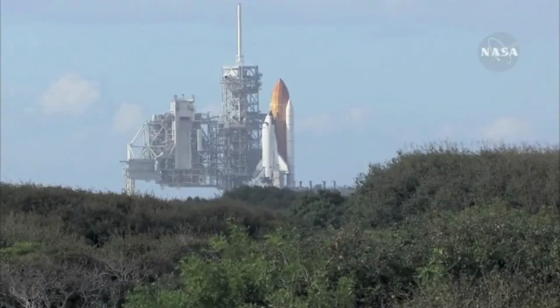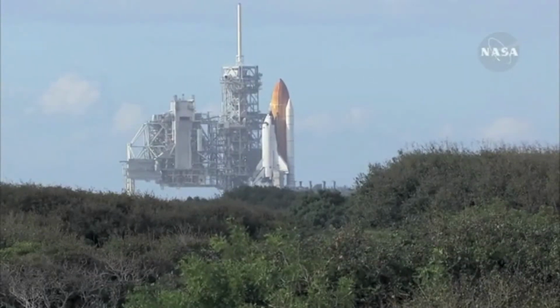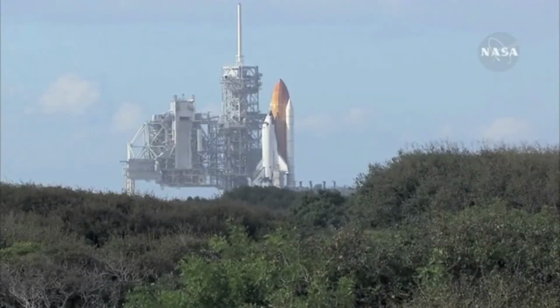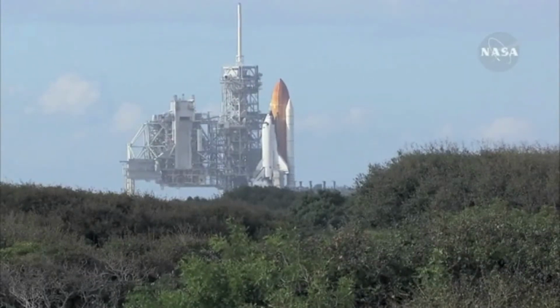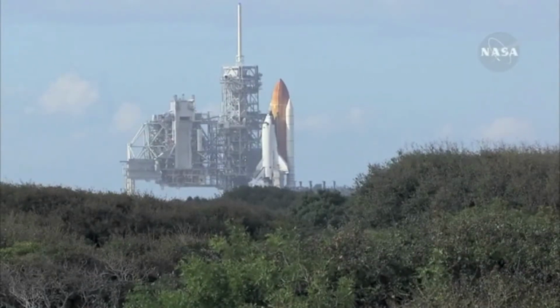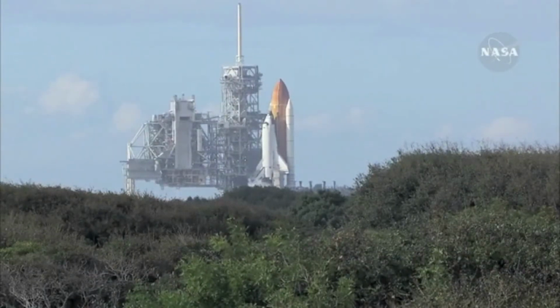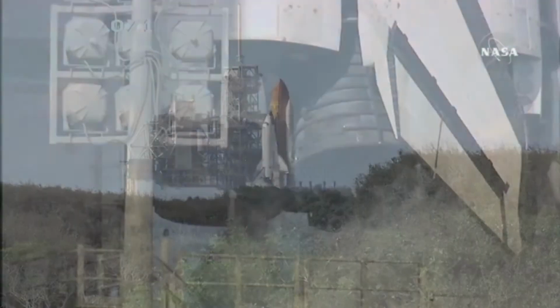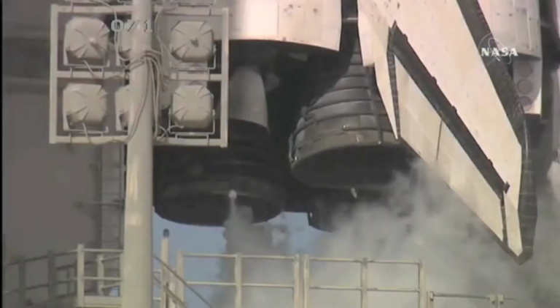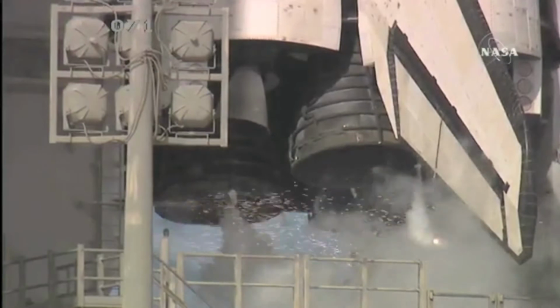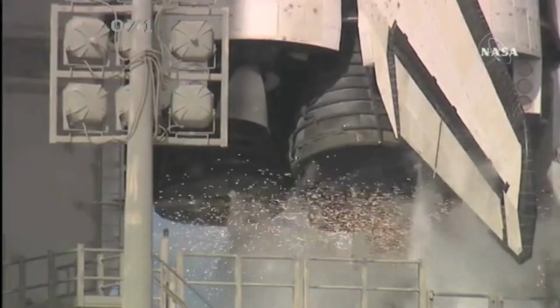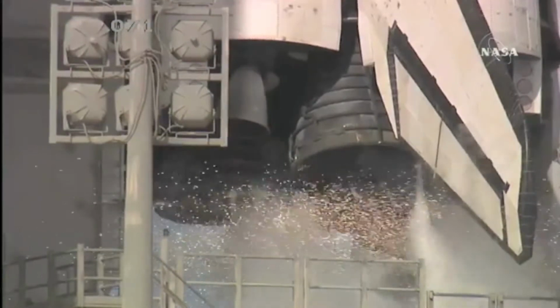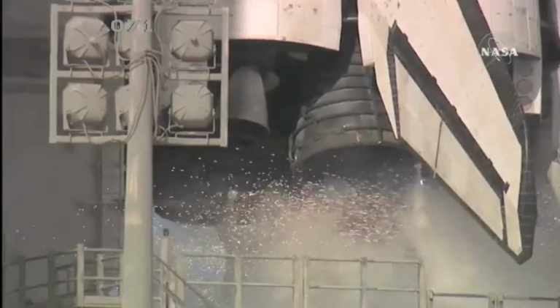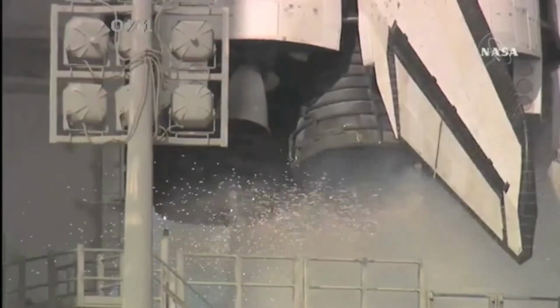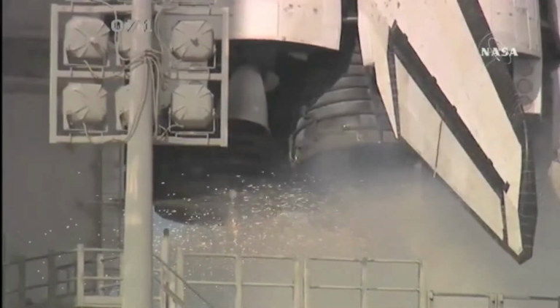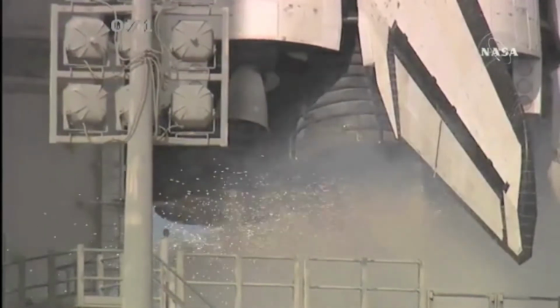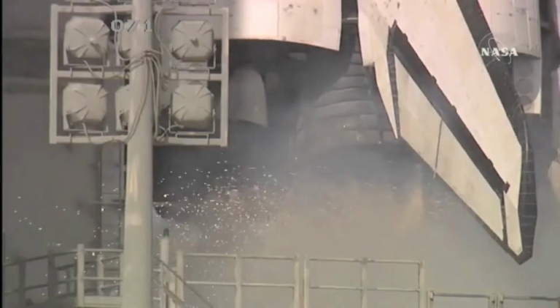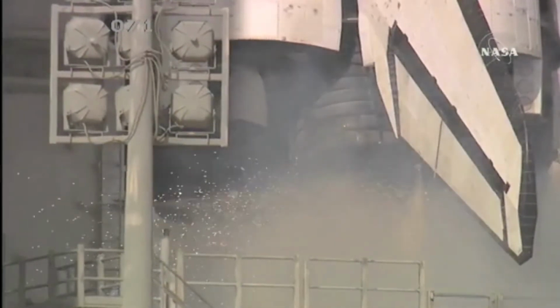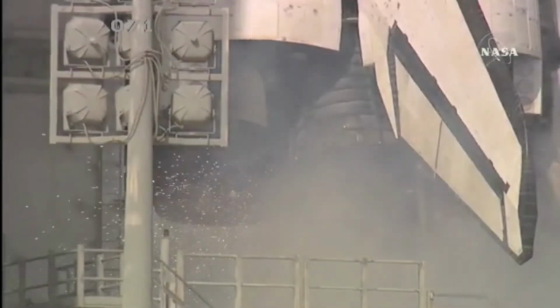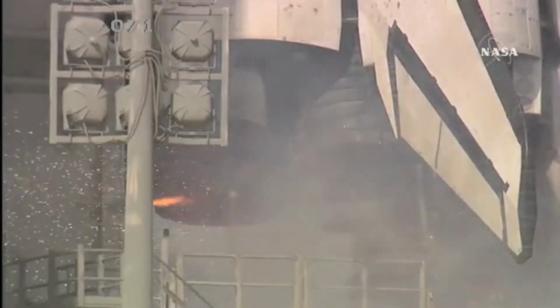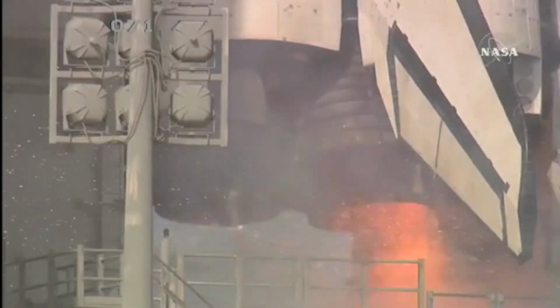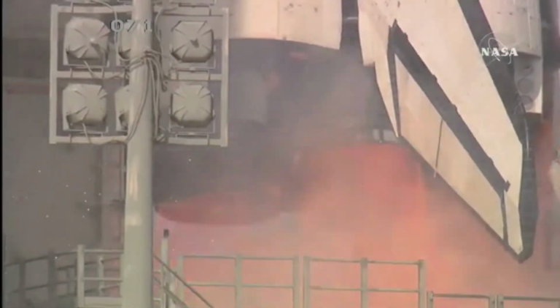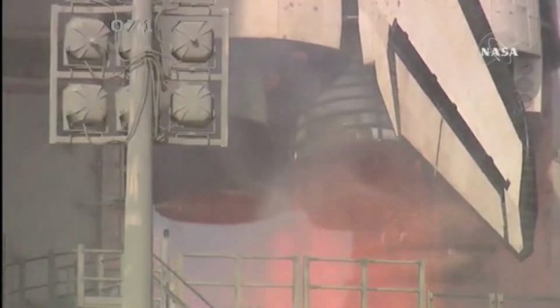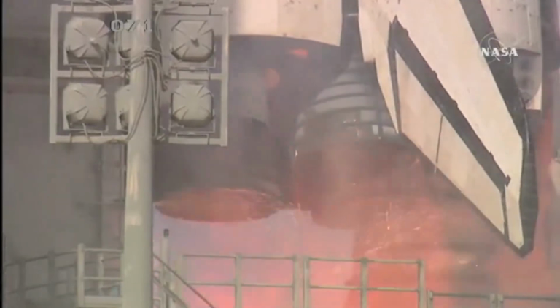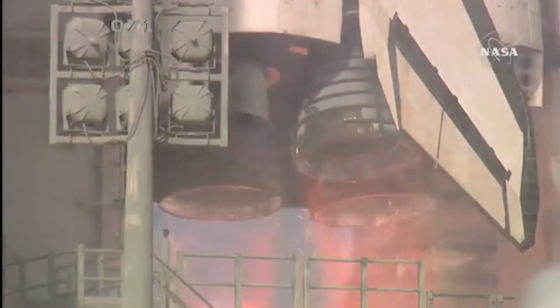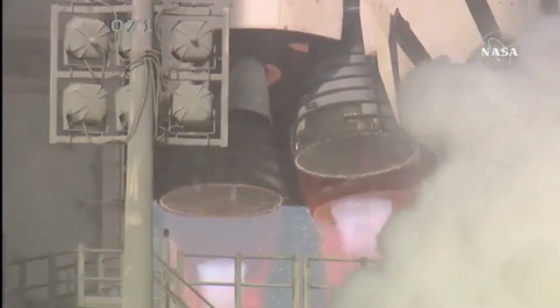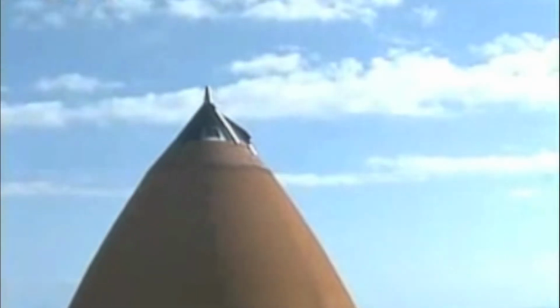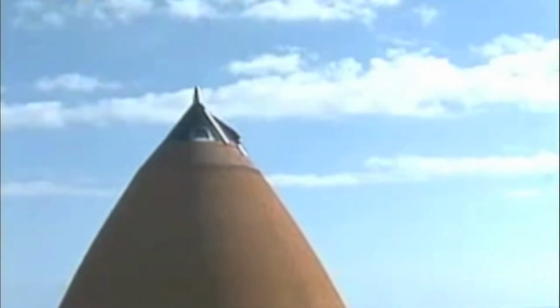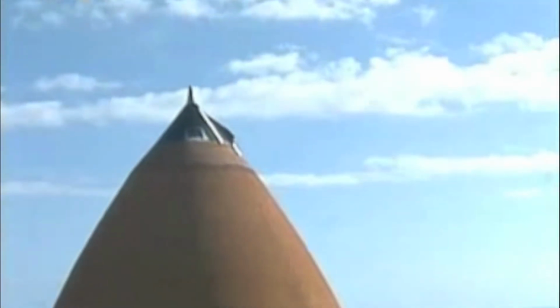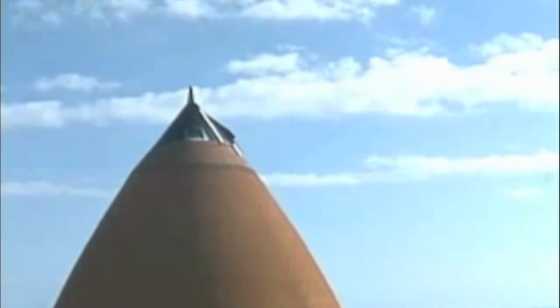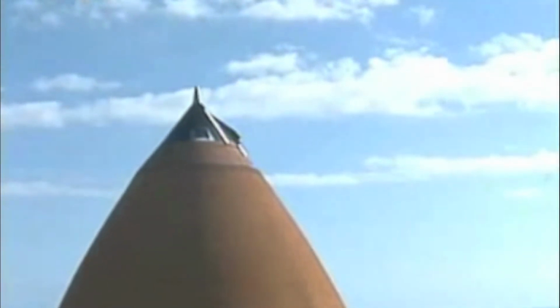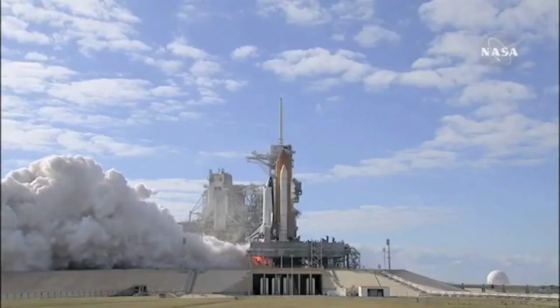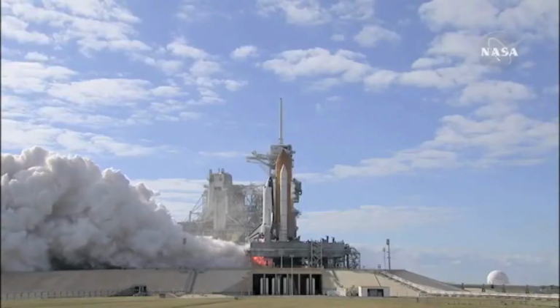Sound suppression water system activated. T-minus 10, 9, 8, 7, 6, 5. 3, 2, 1, 0.